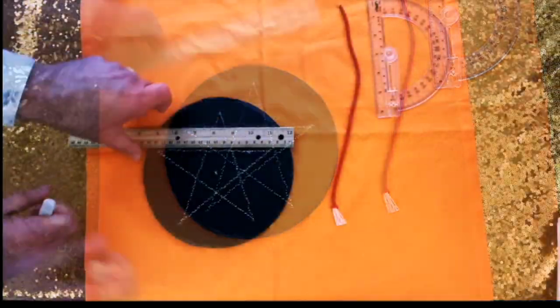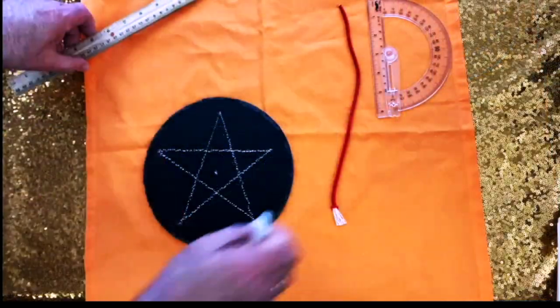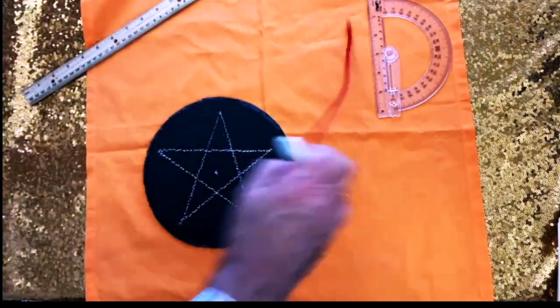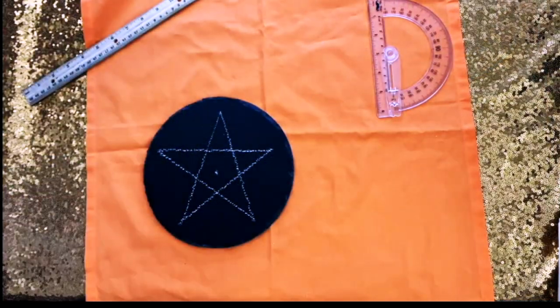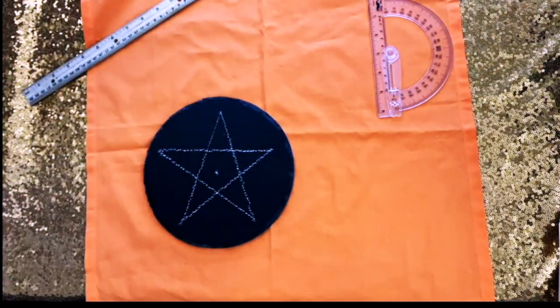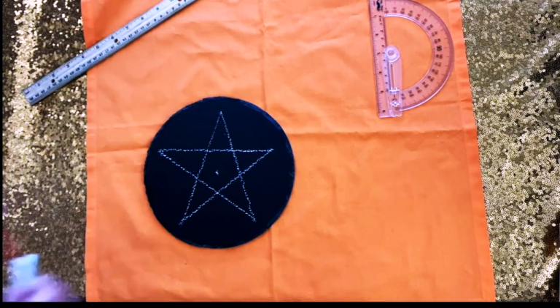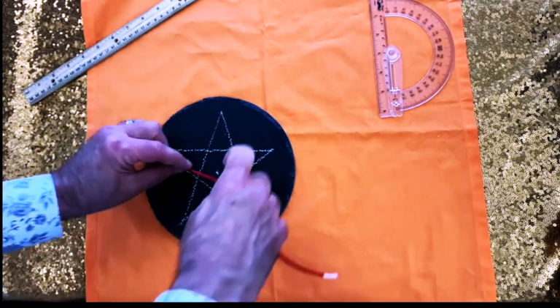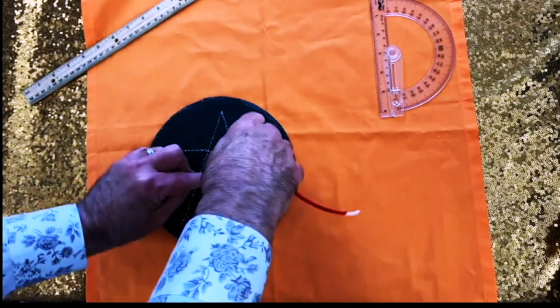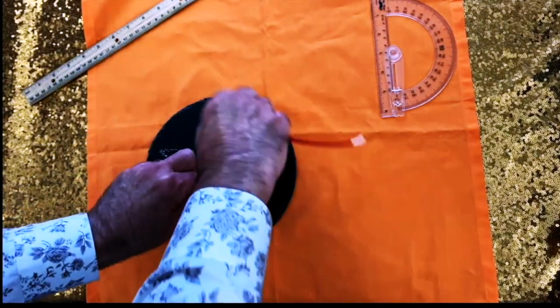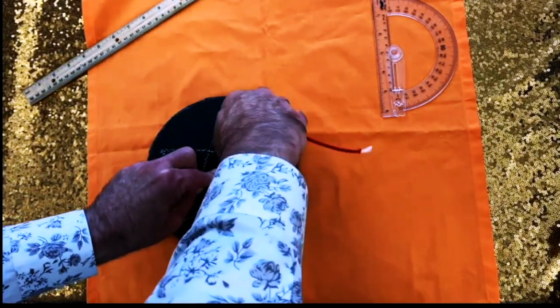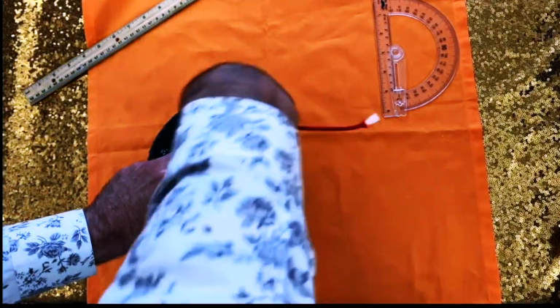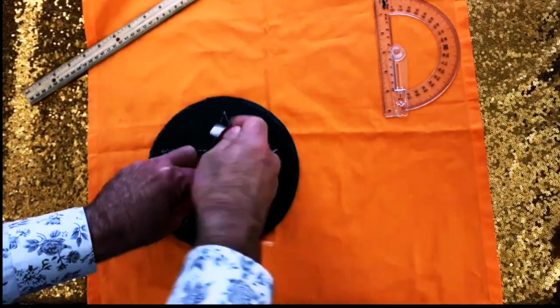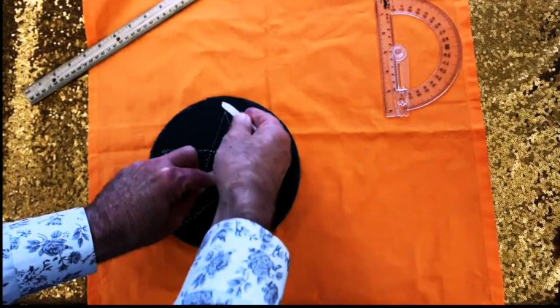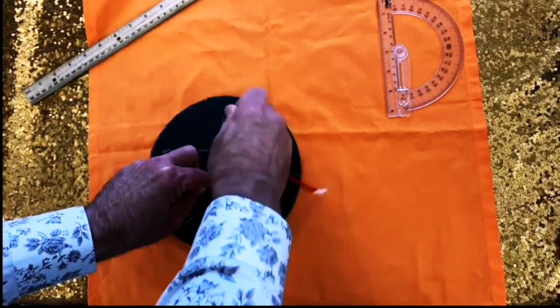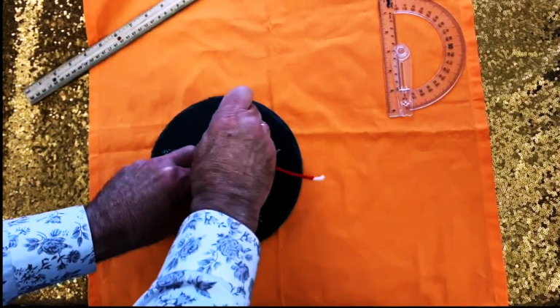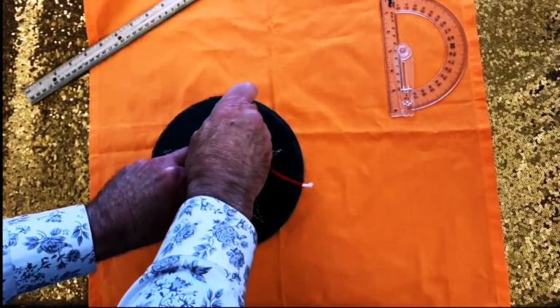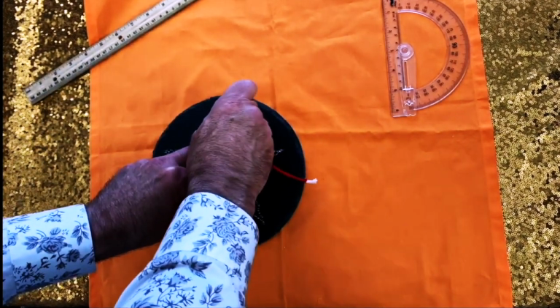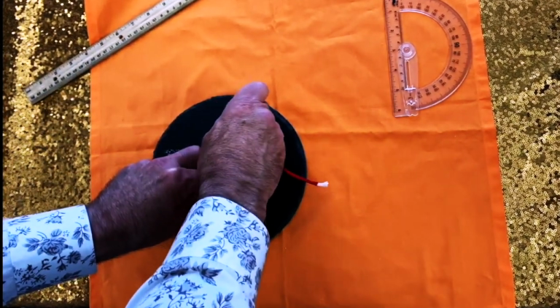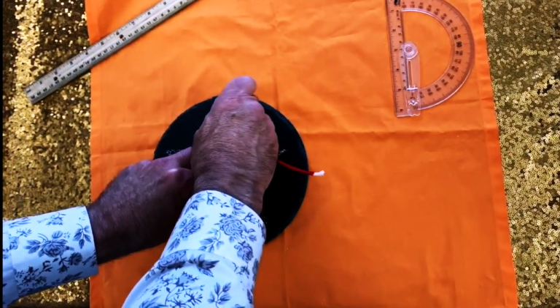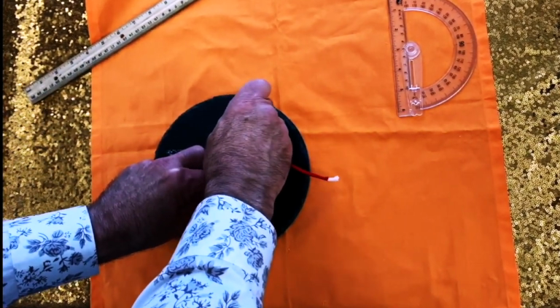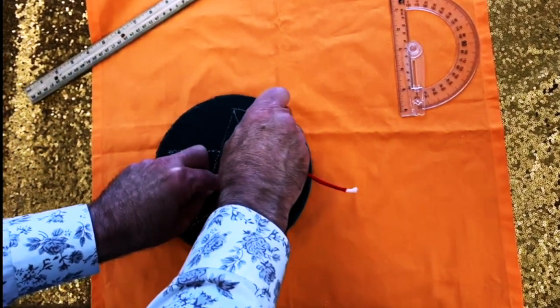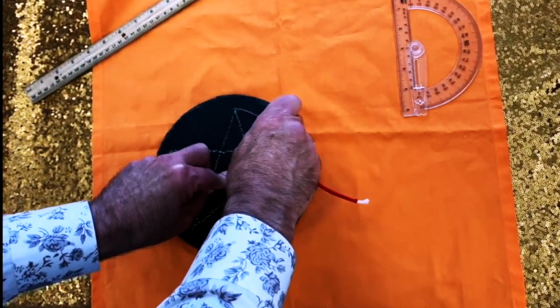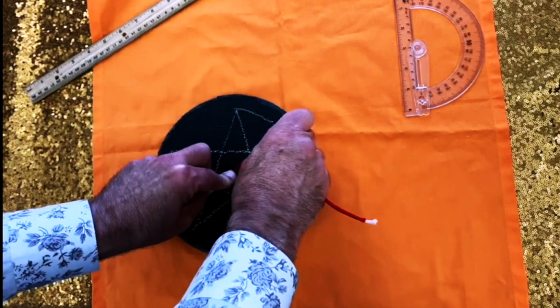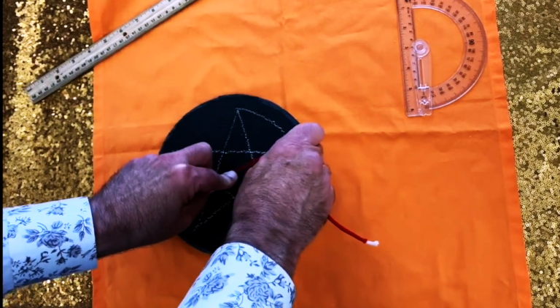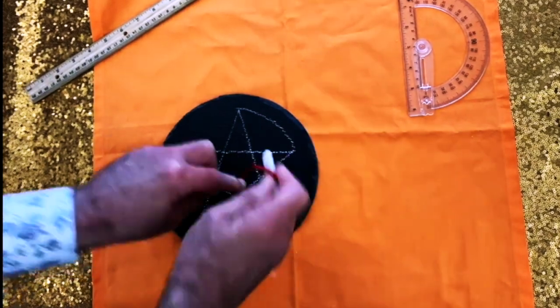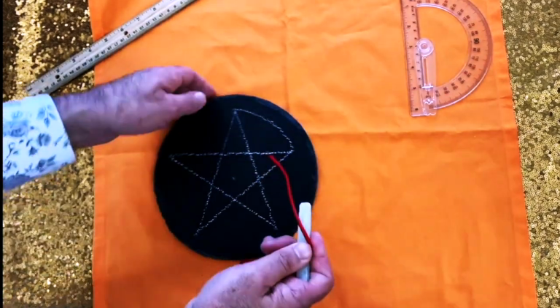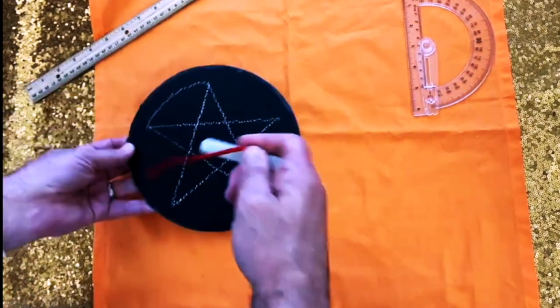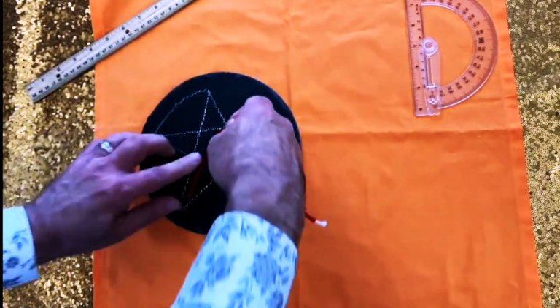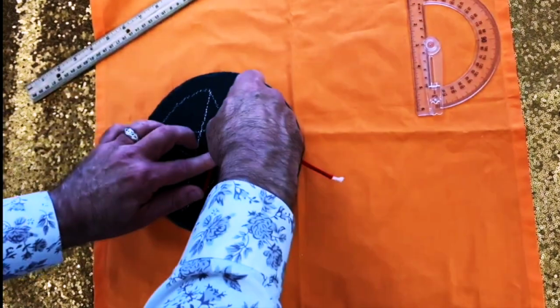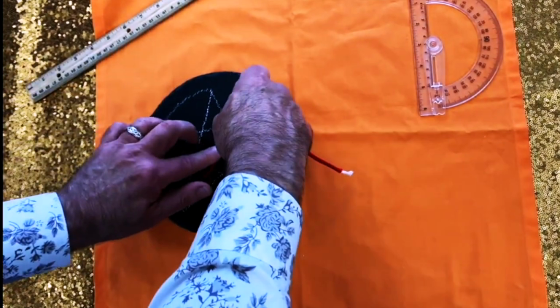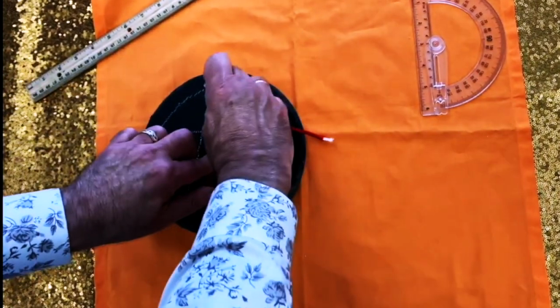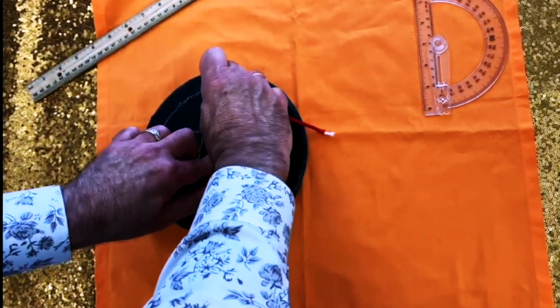Now I use my string to keep some tension so that I can draw some semblance of a circle around the star. And it's okay if it's not absolutely perfect.